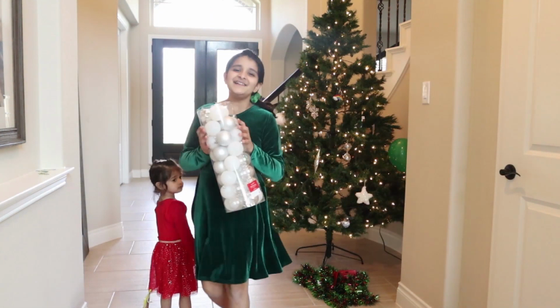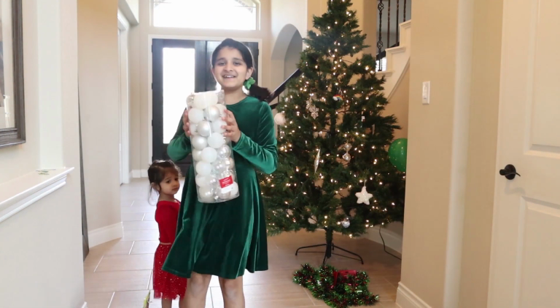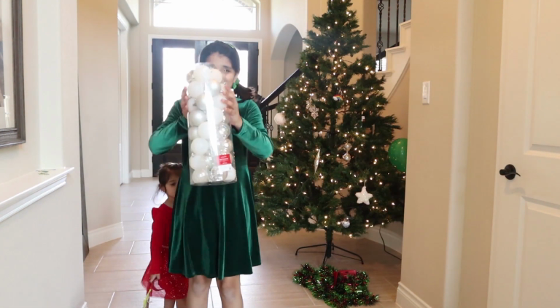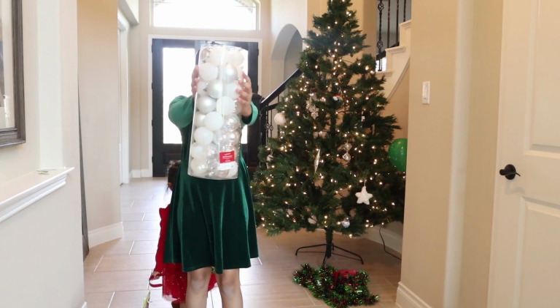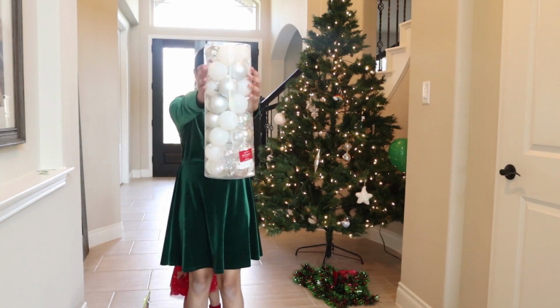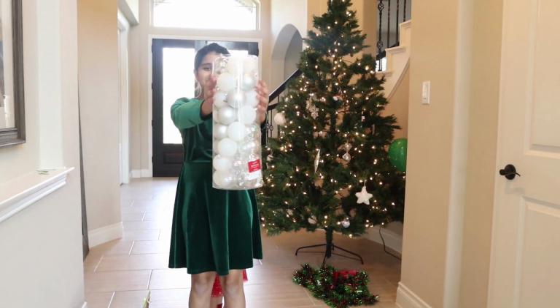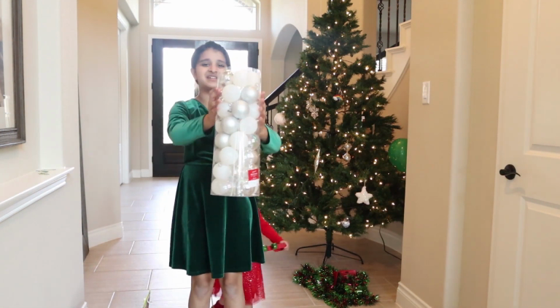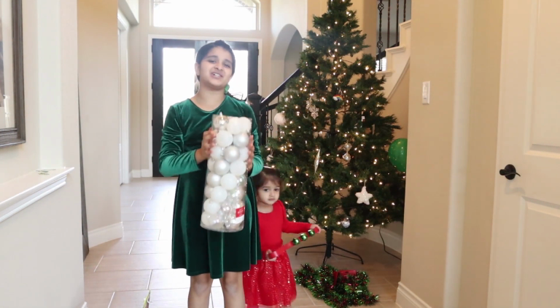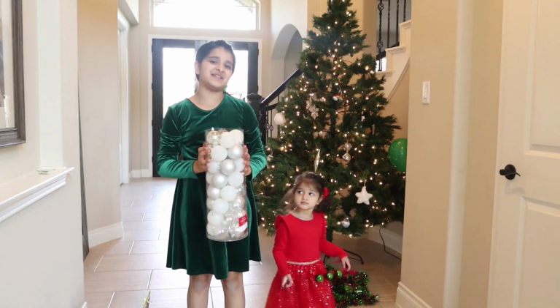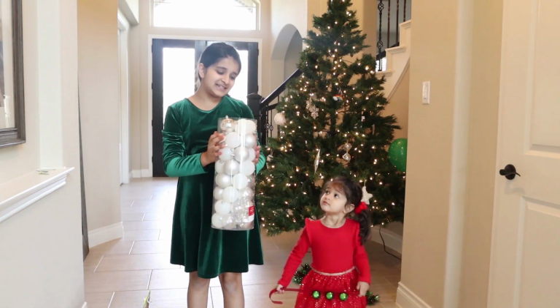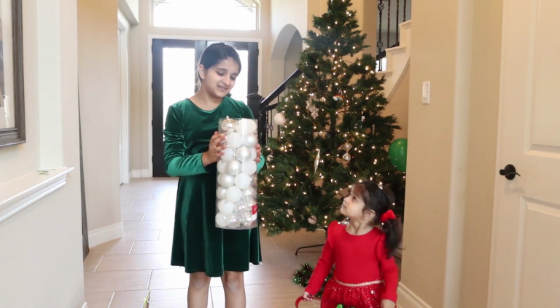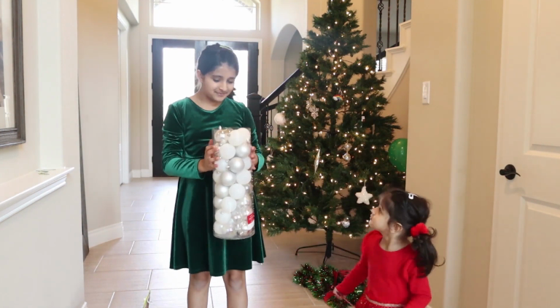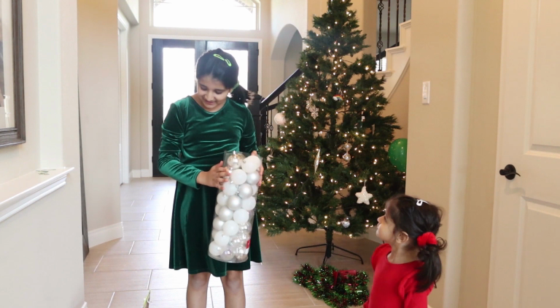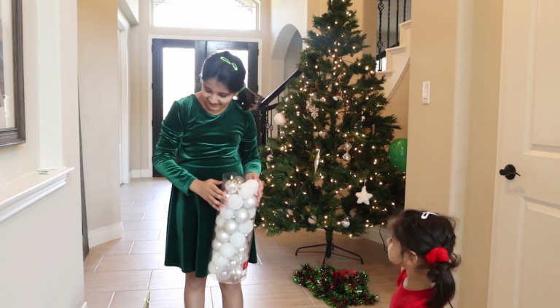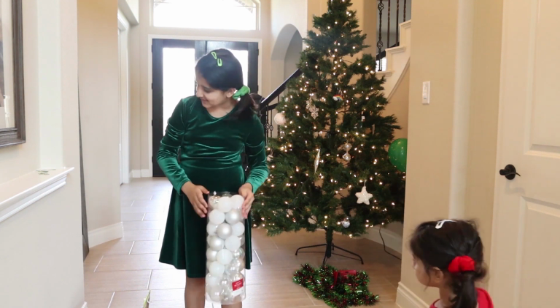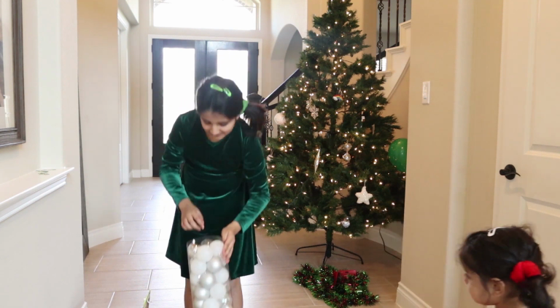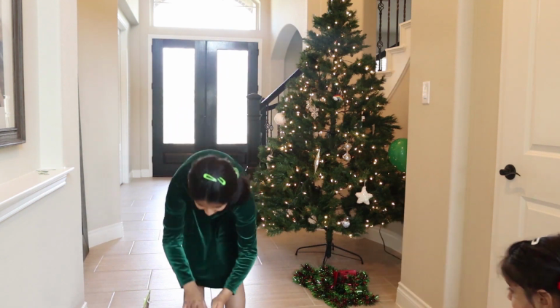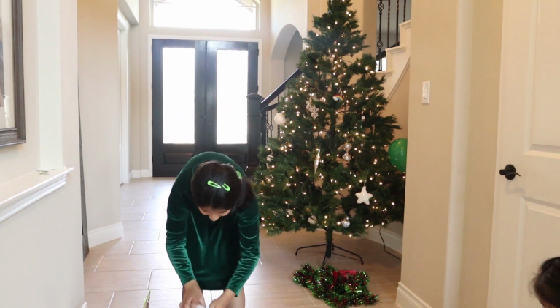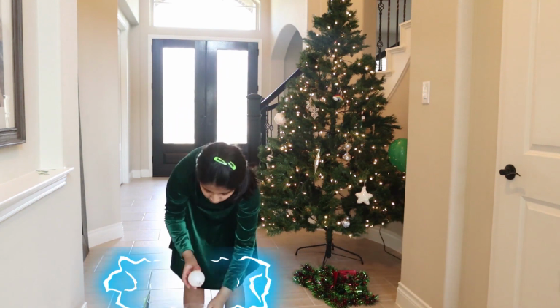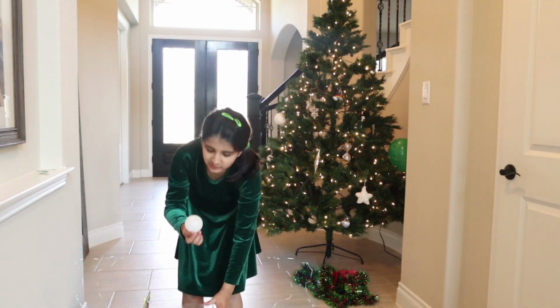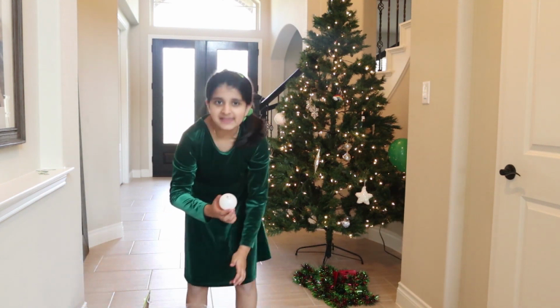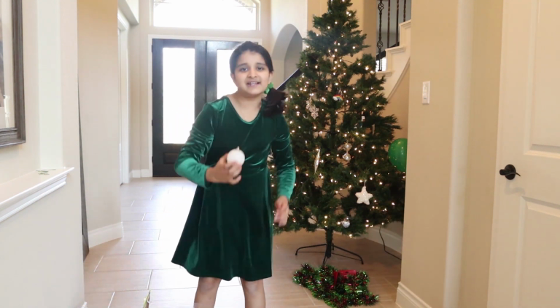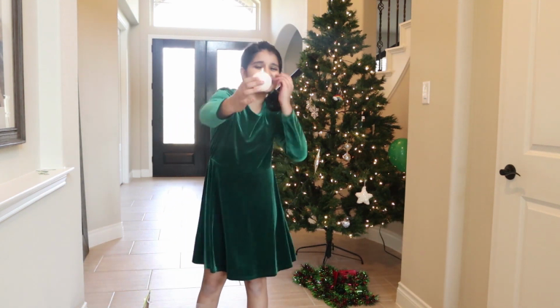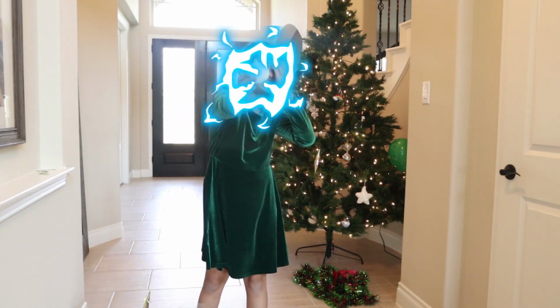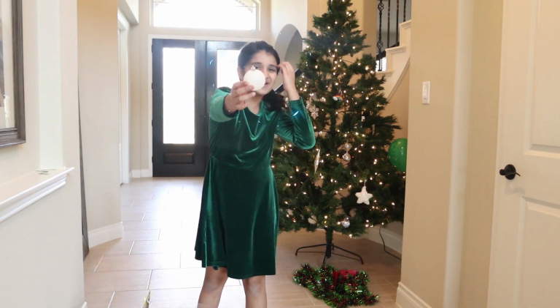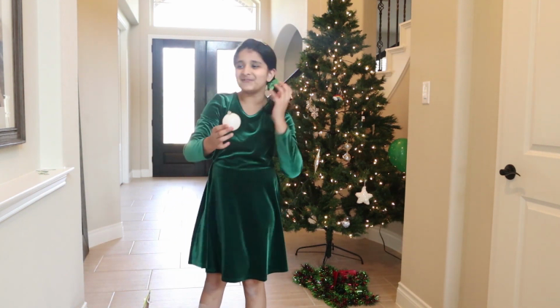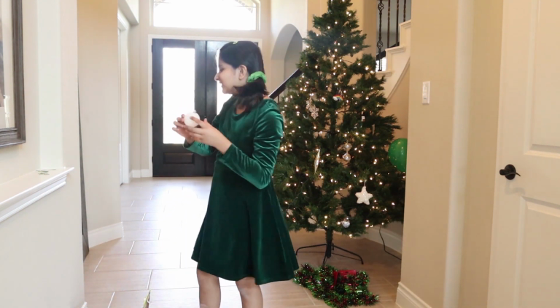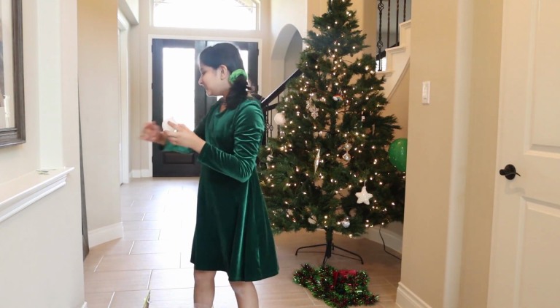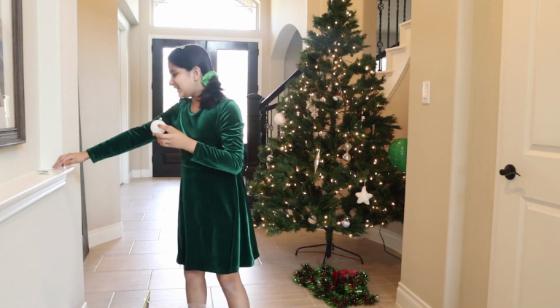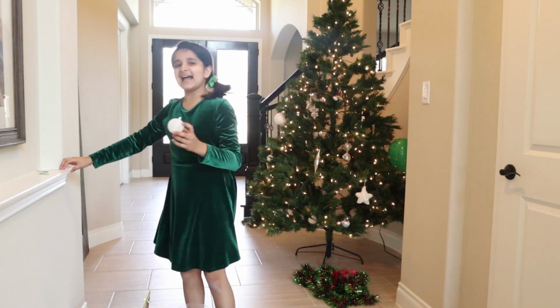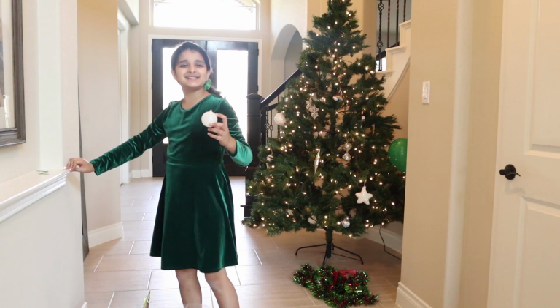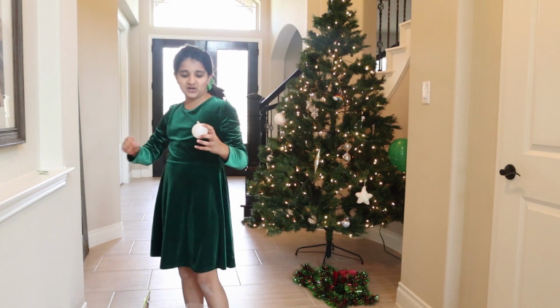Look guys! This is my other box of ornaments! Let's do some of these! Oh, look at this! It looks like snow! Like ice snow!